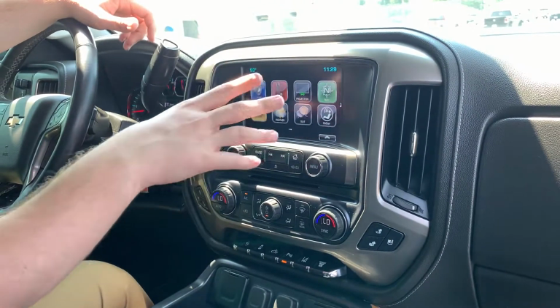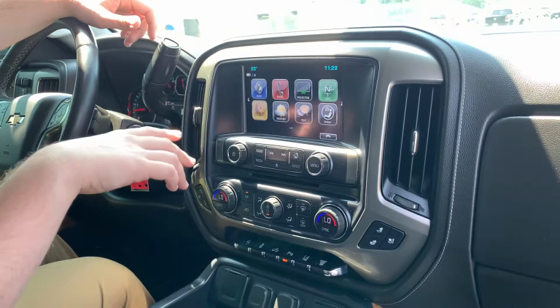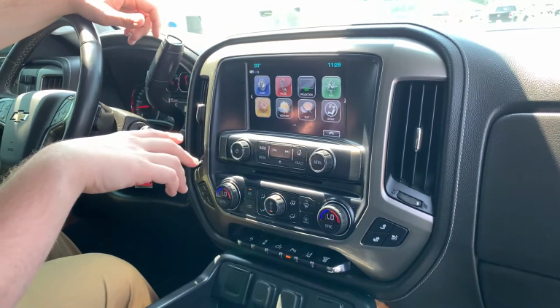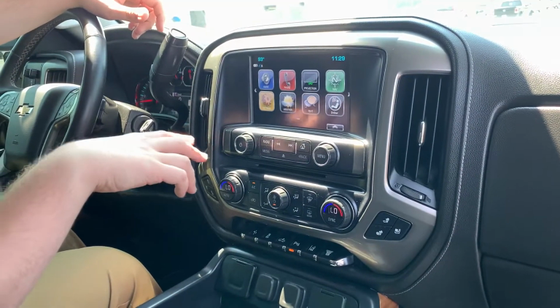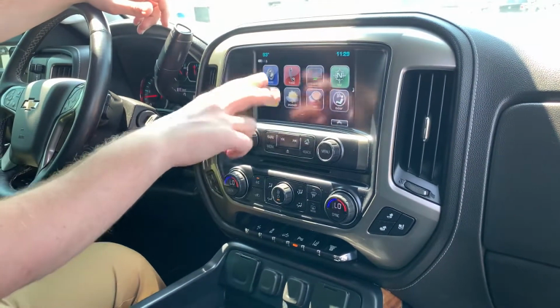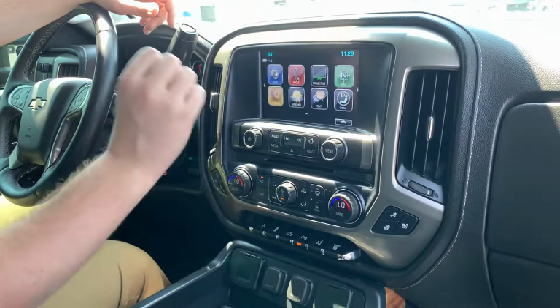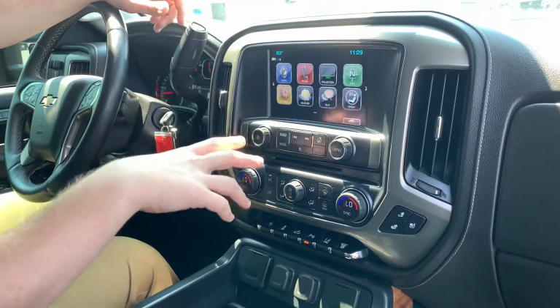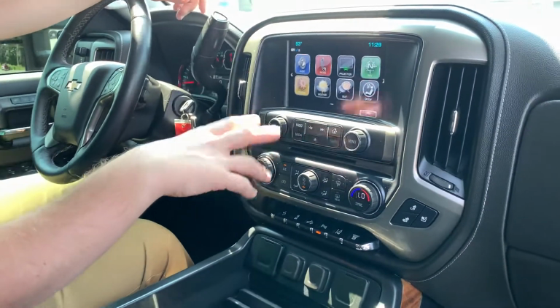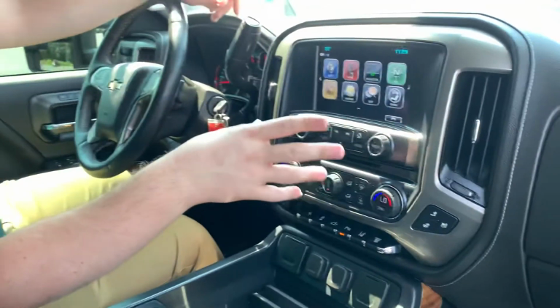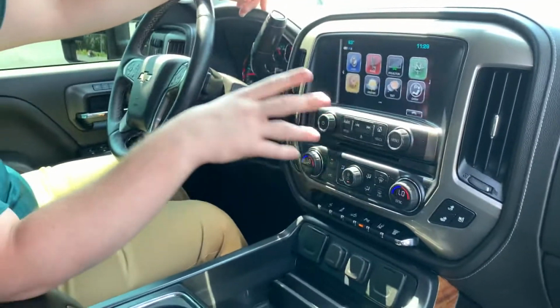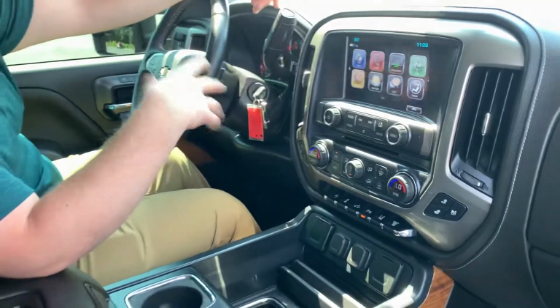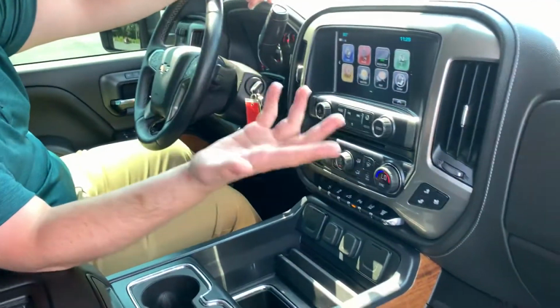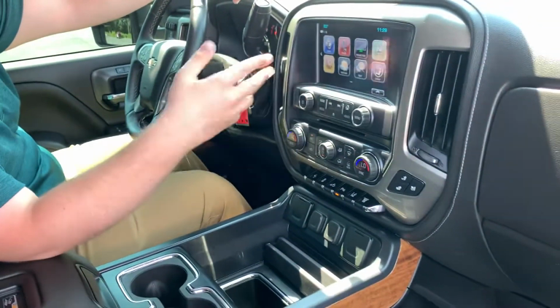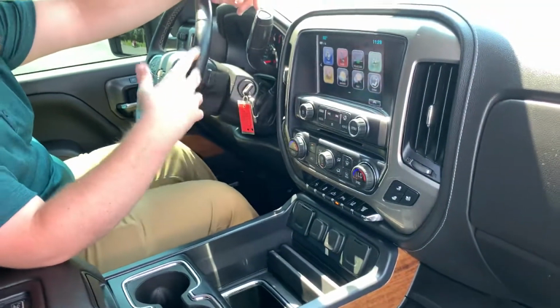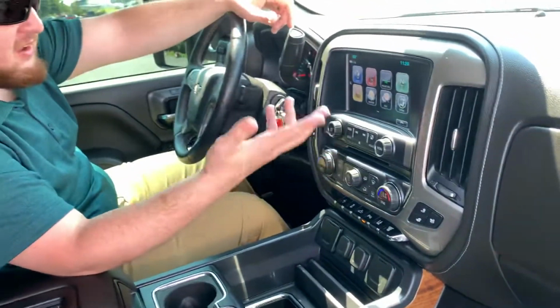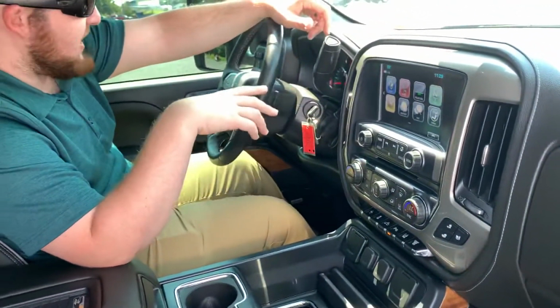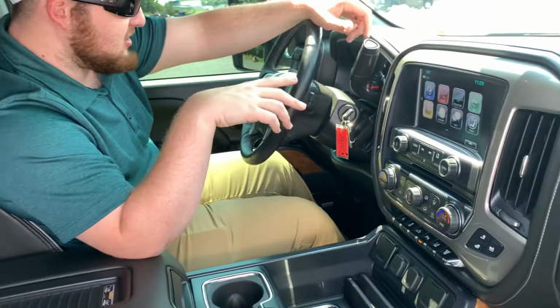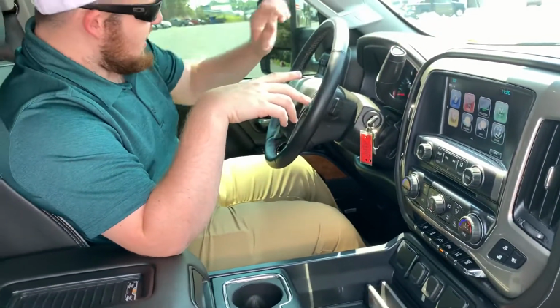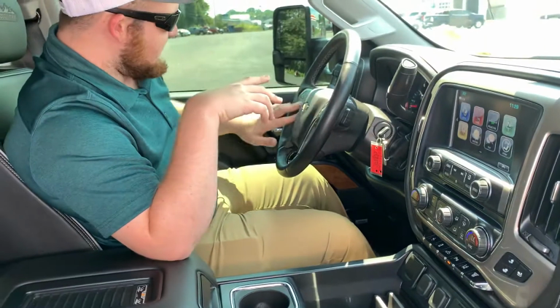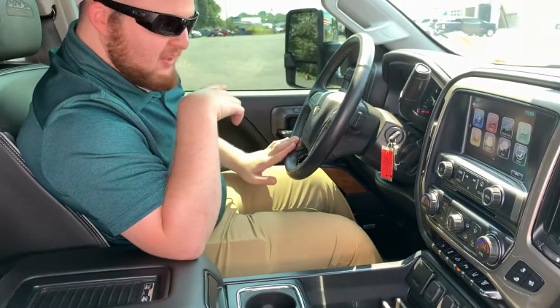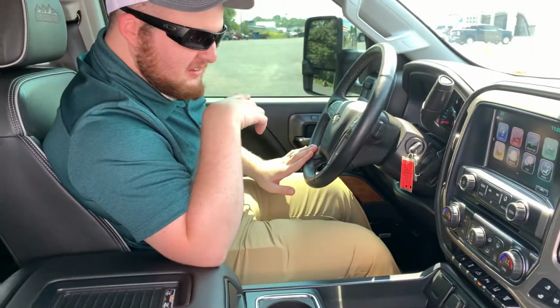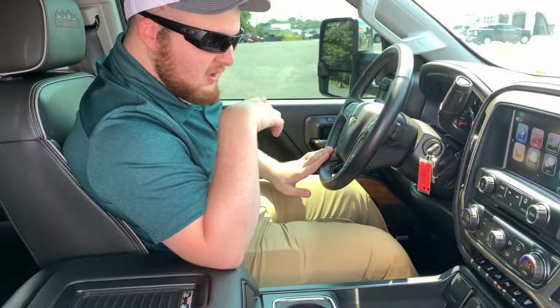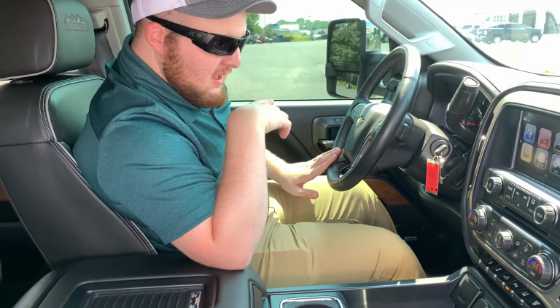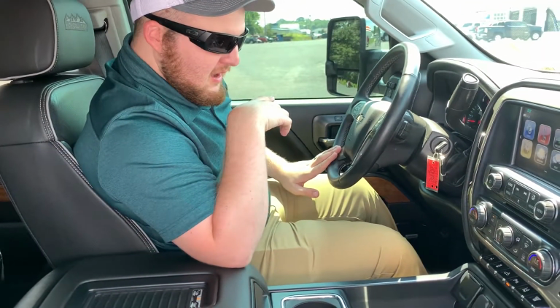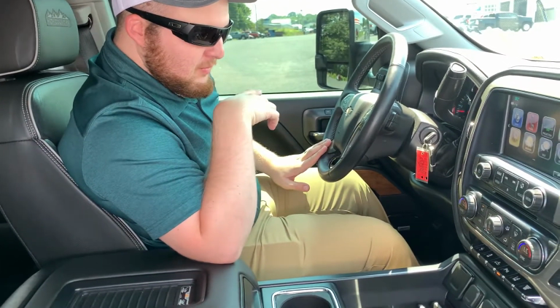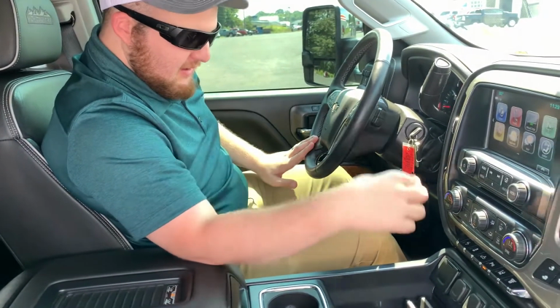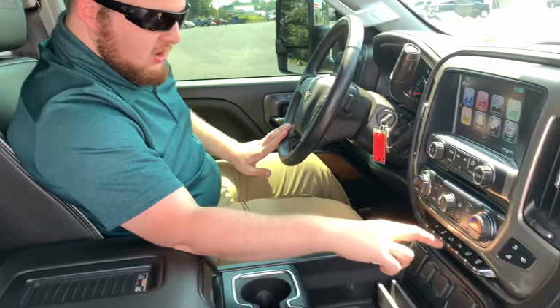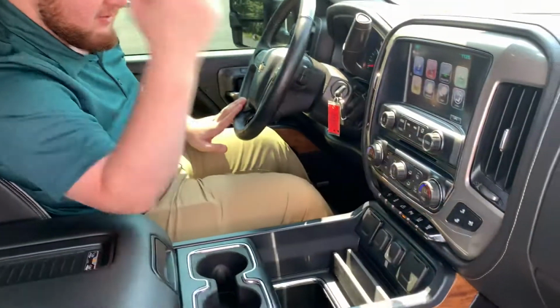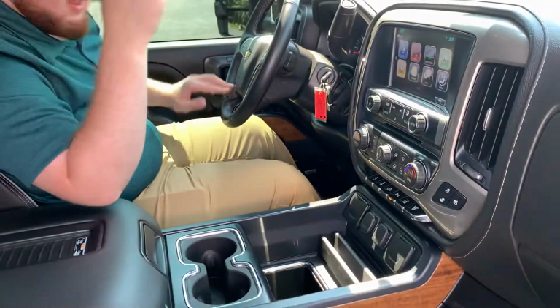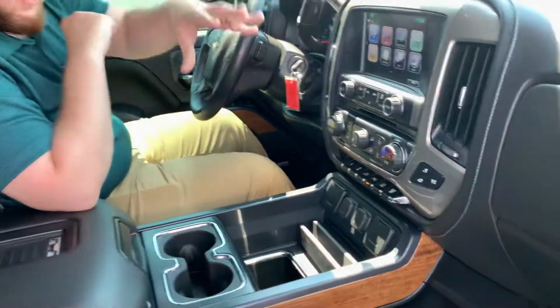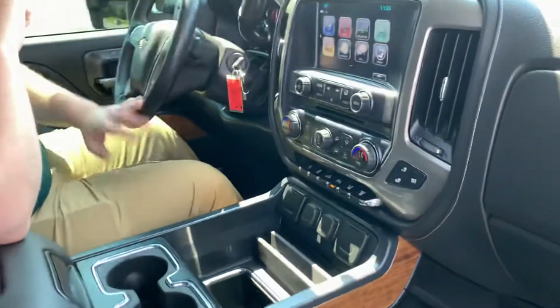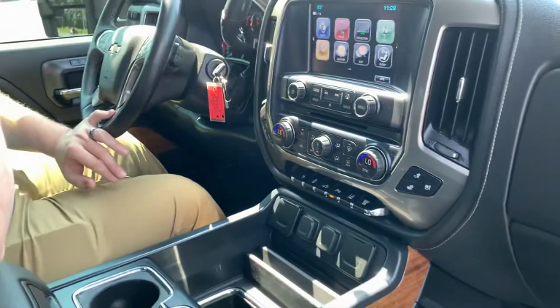It does have navigation, your weather app, your text app, and OnStar — you do get a one-month free trial with it being a certified vehicle. It does have the heated steering wheel. It also has the cargo lamp for the bed, so you've got a light that shows in the back there.